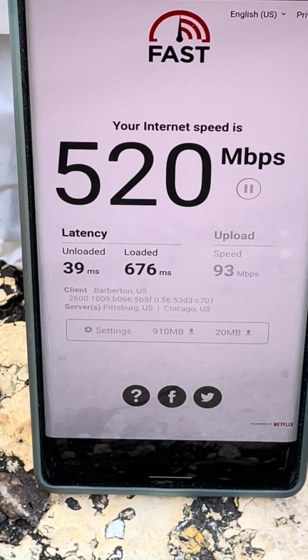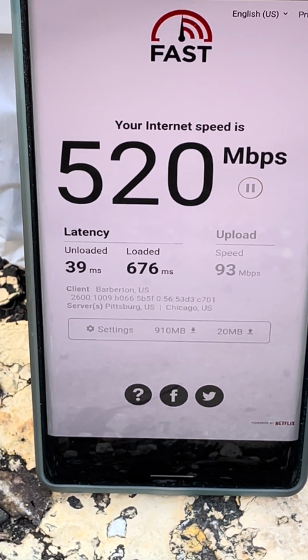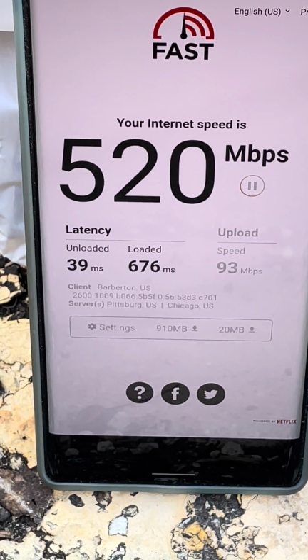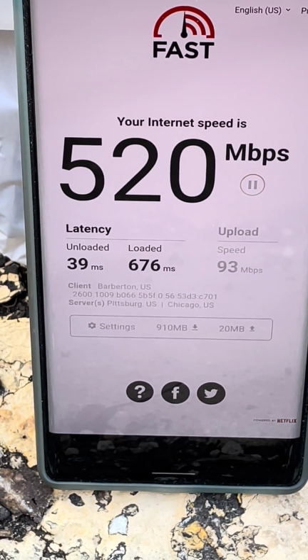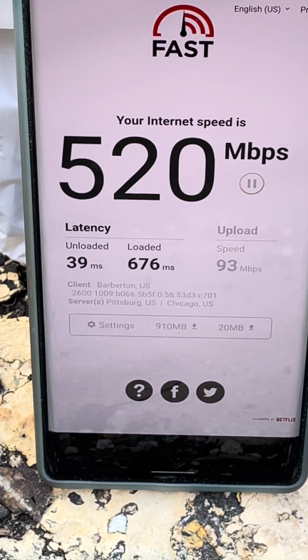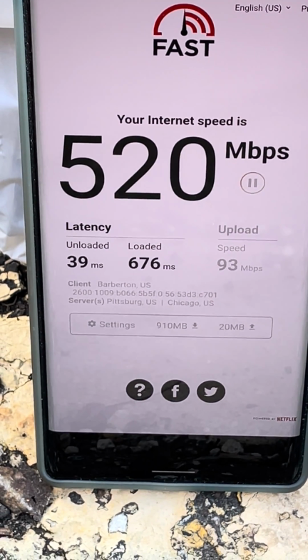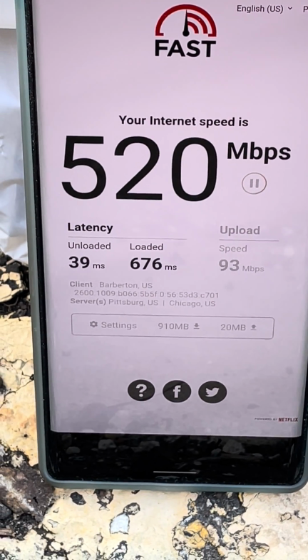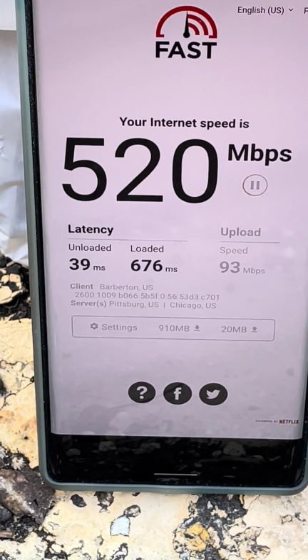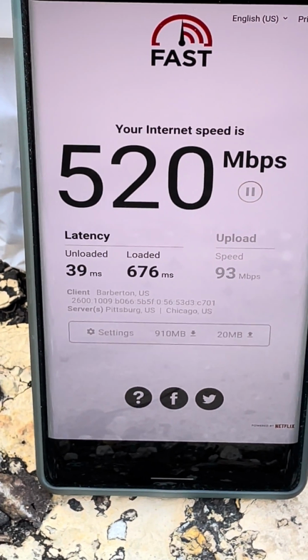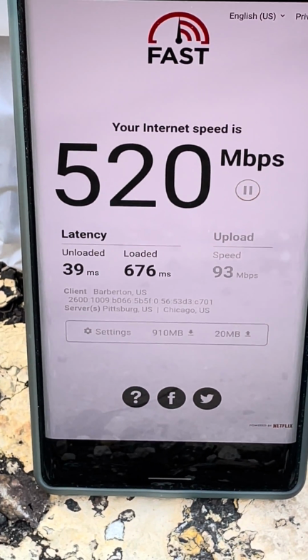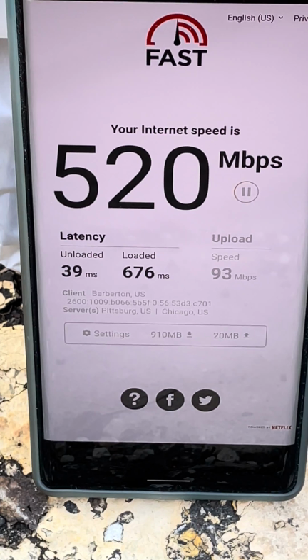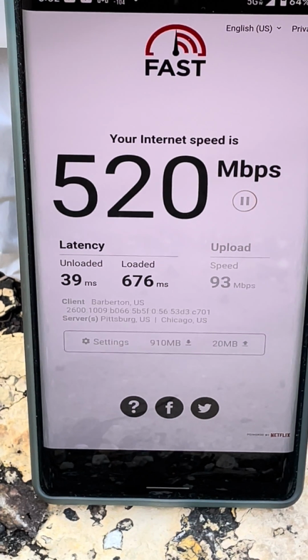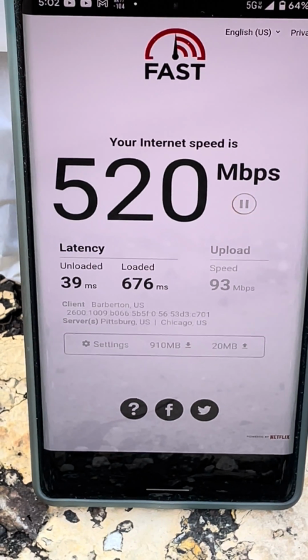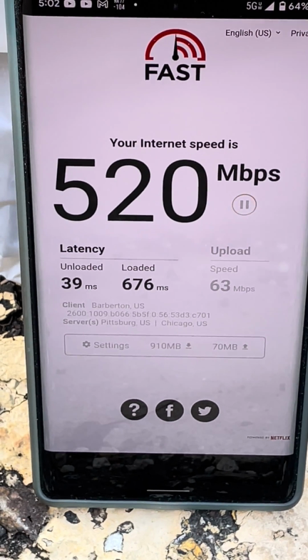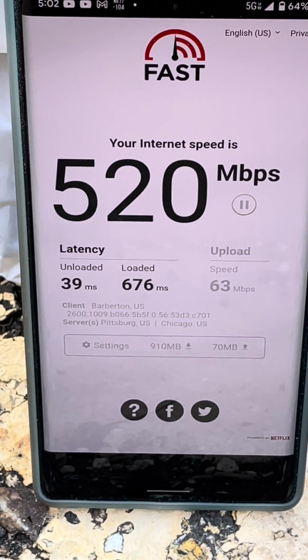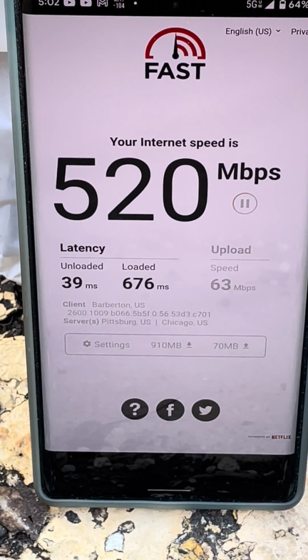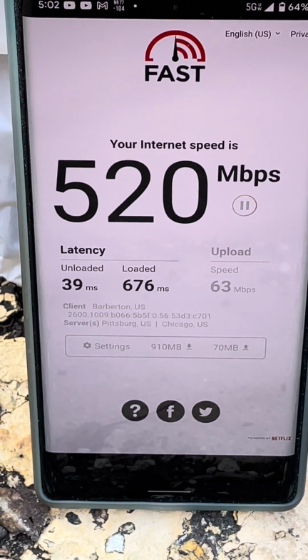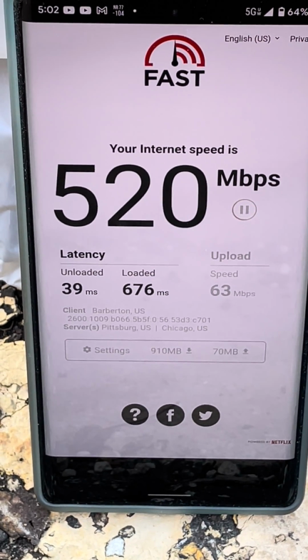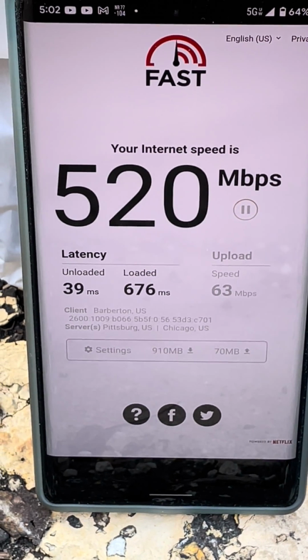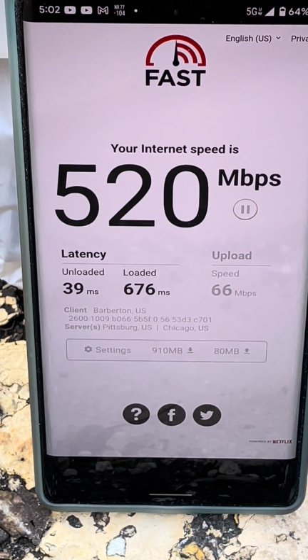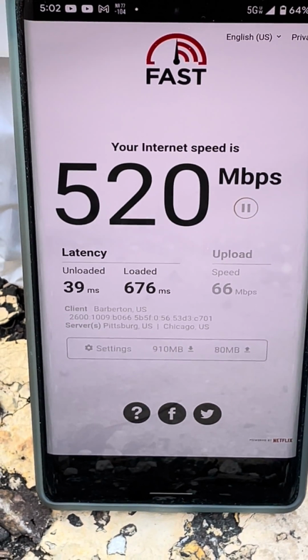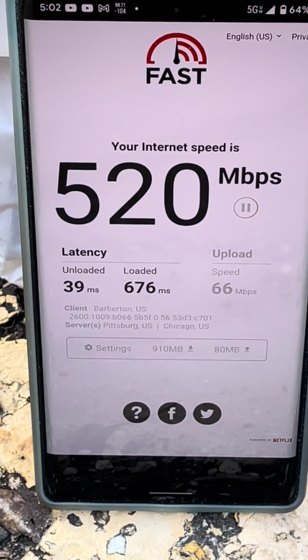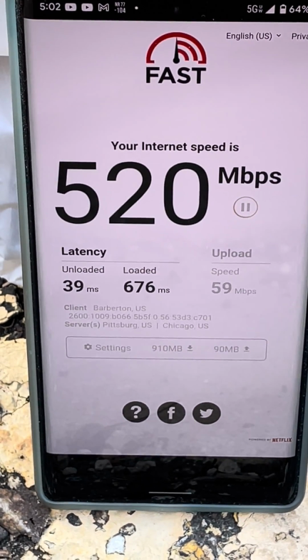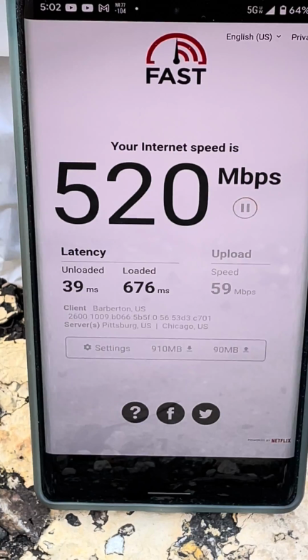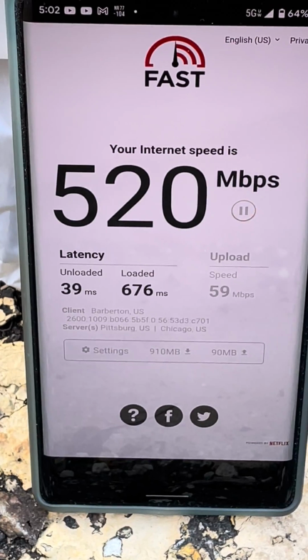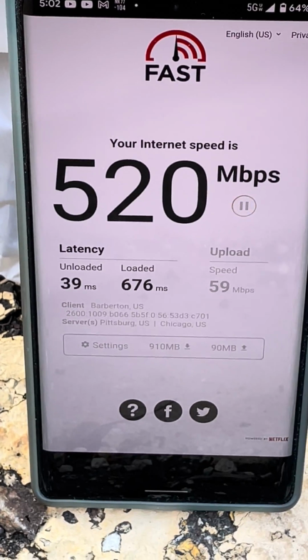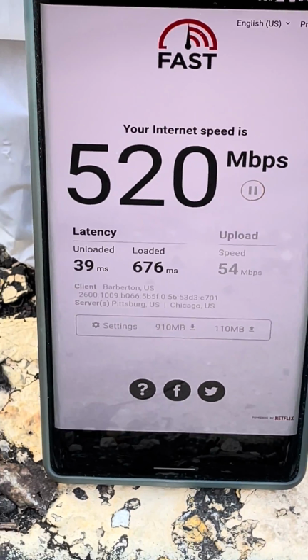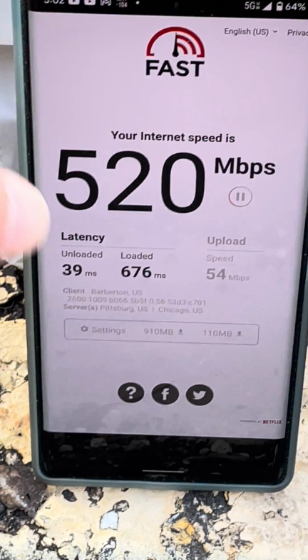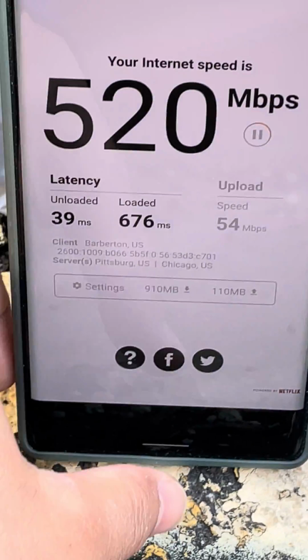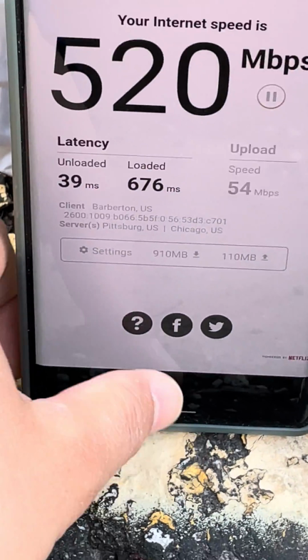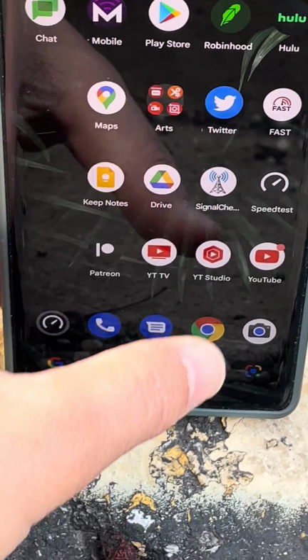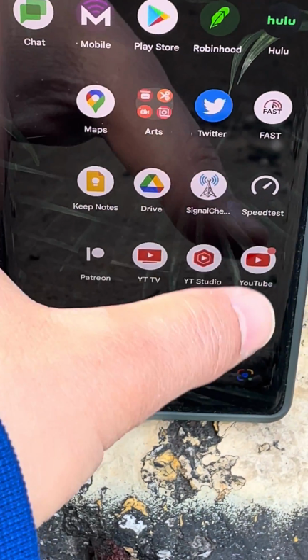Server in Pittsburgh. 520 down, 63 to 66 up, 39 milliseconds. Bang.